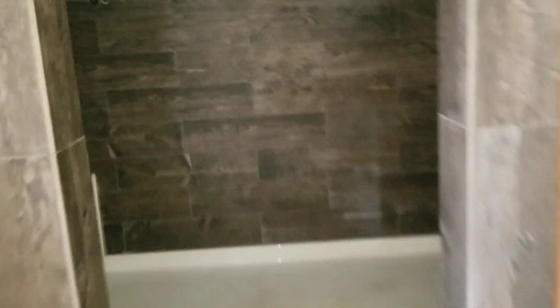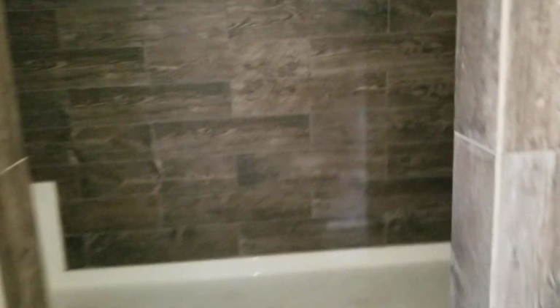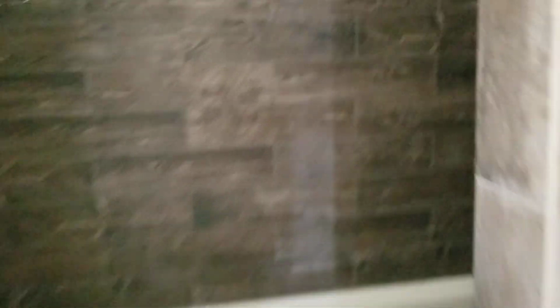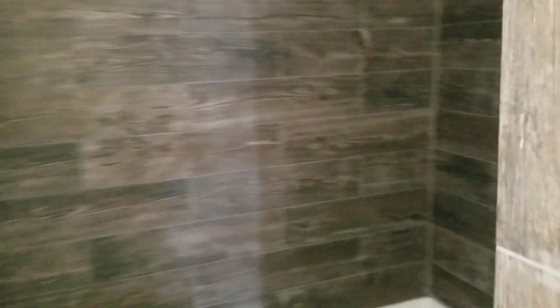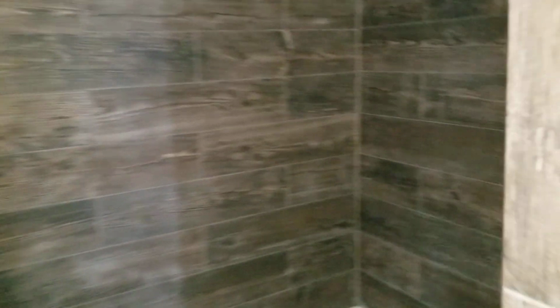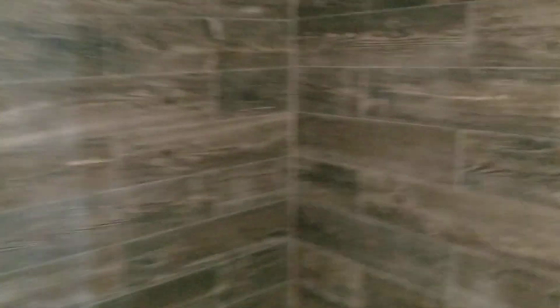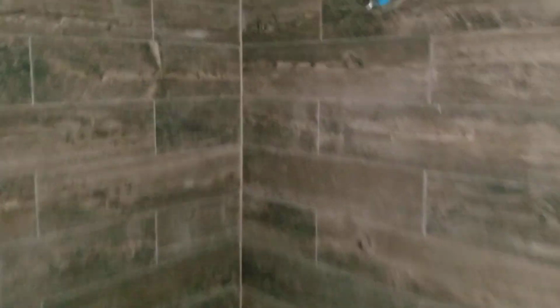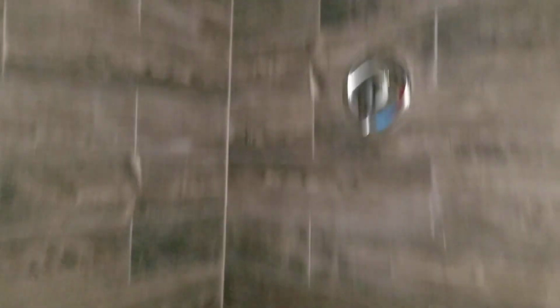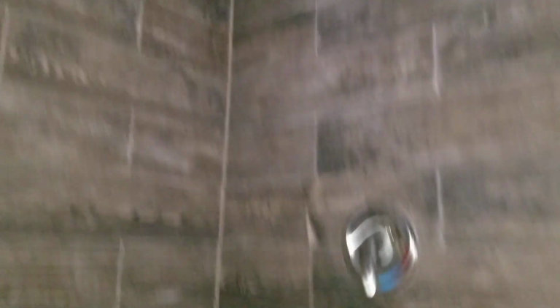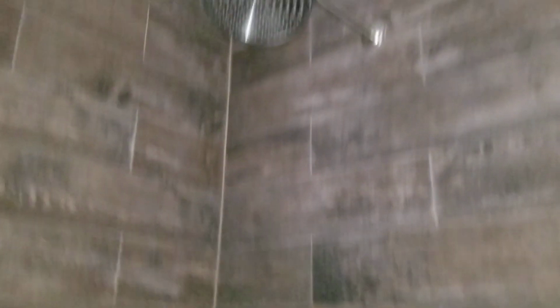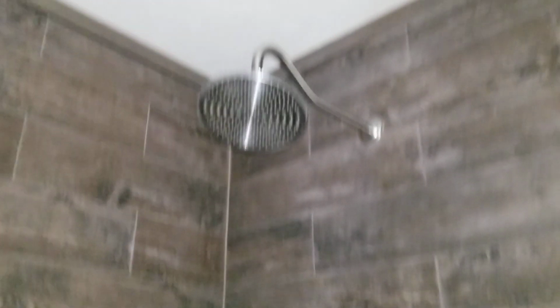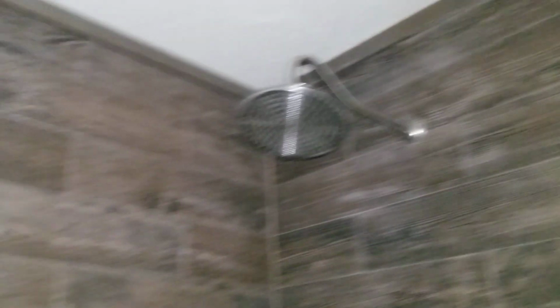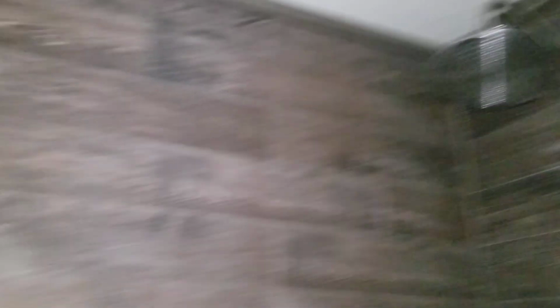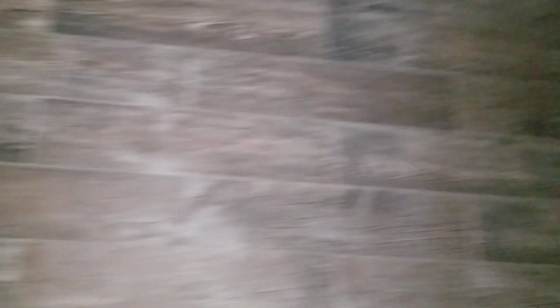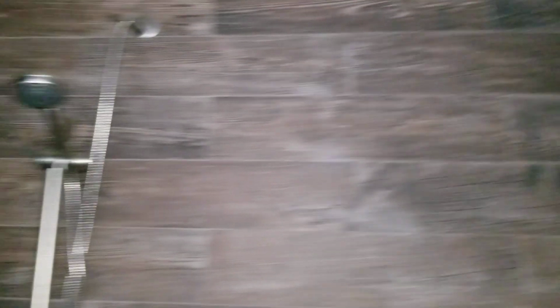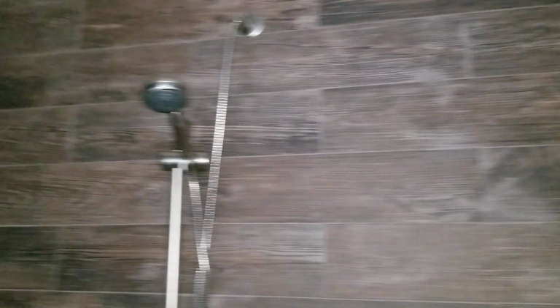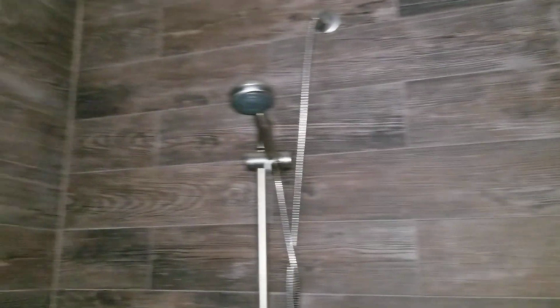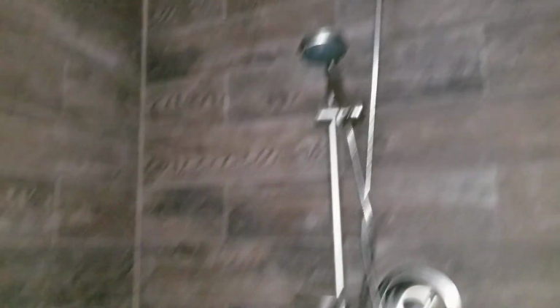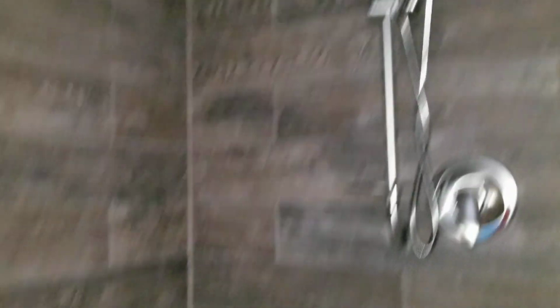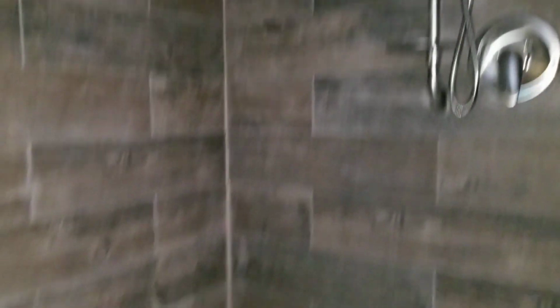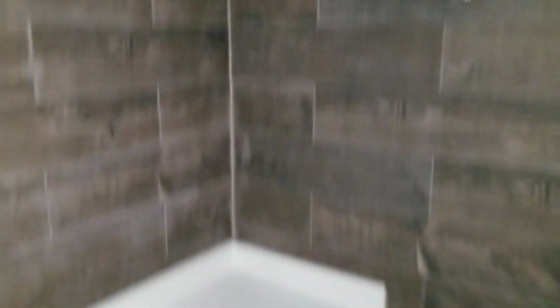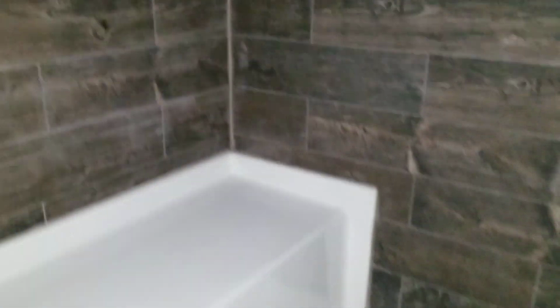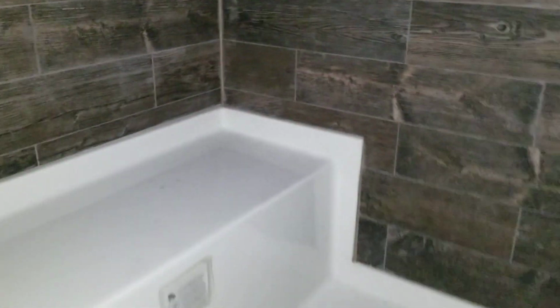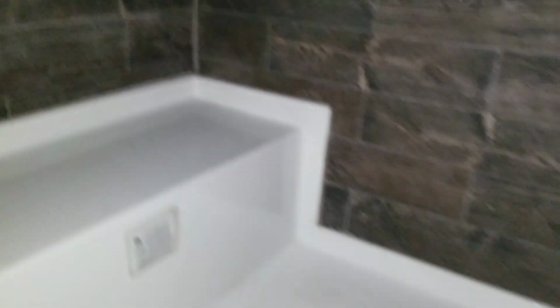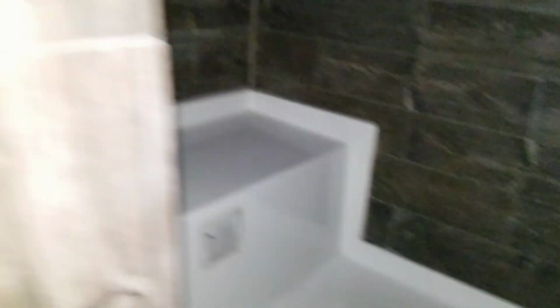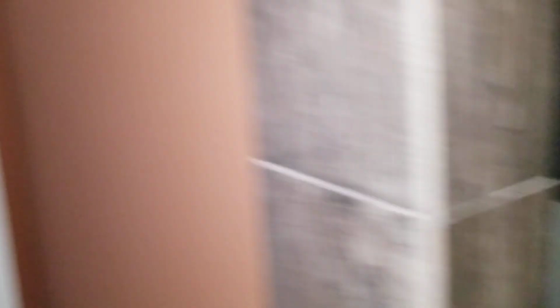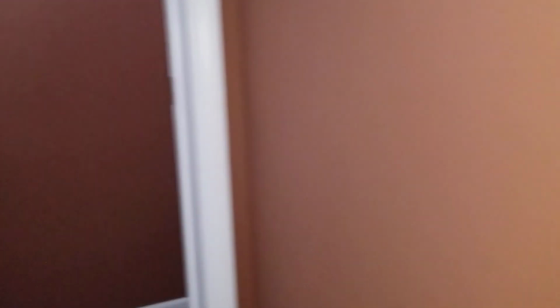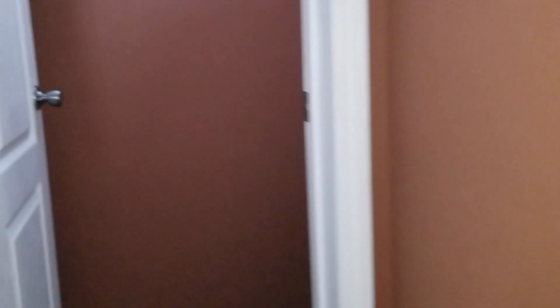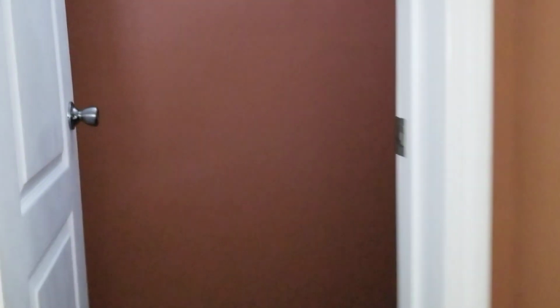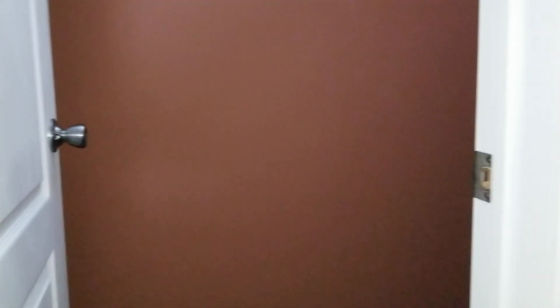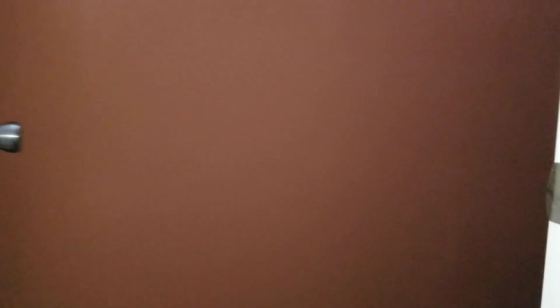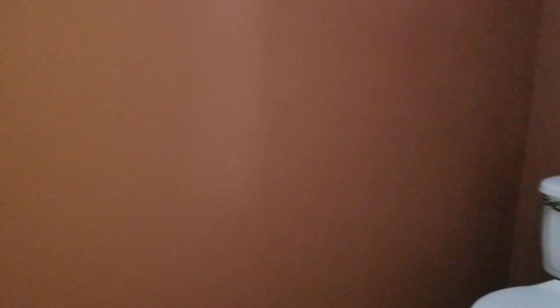Huge ceramic inlay shower with the rainmaker. Got two shower heads in here. There's your walk-in closet.